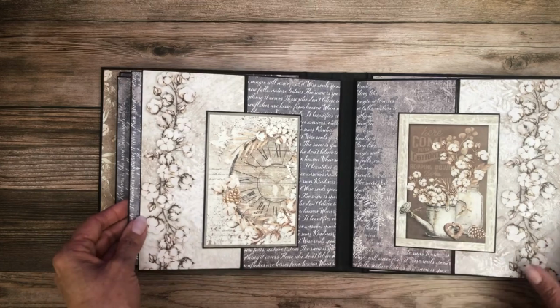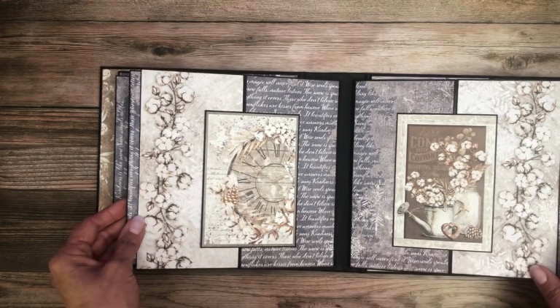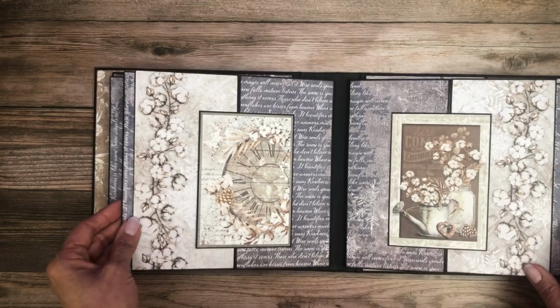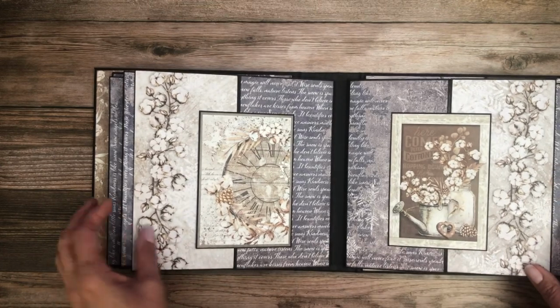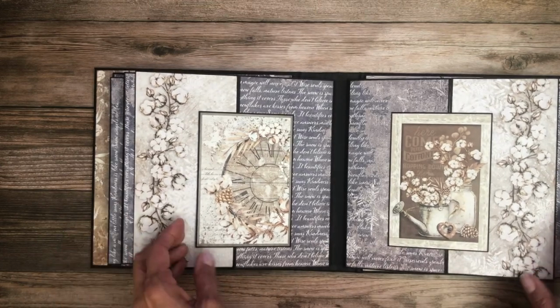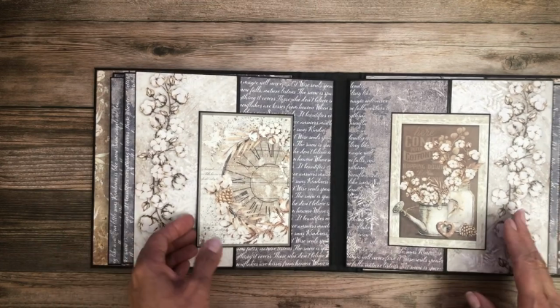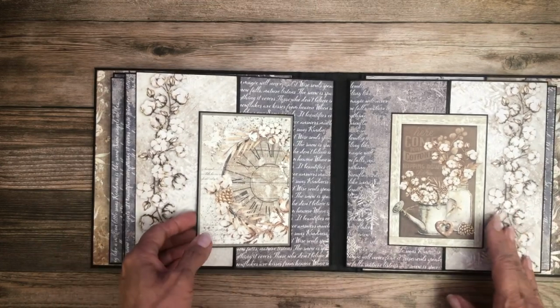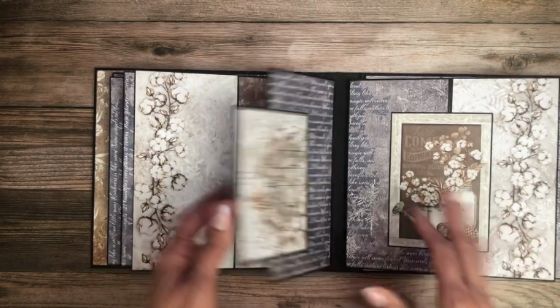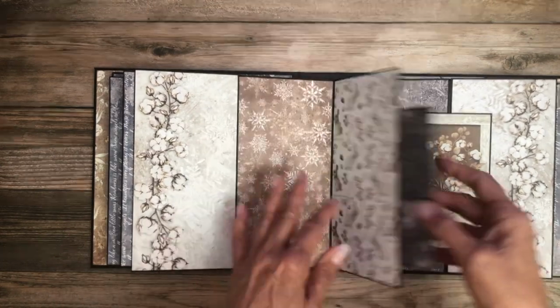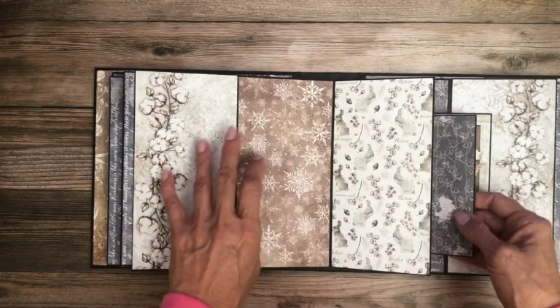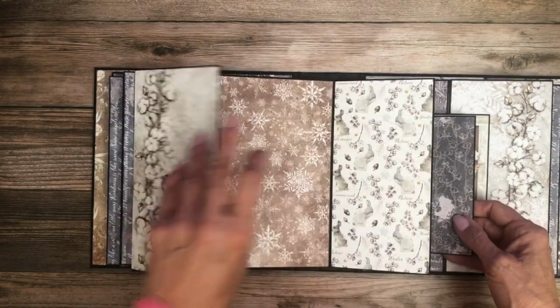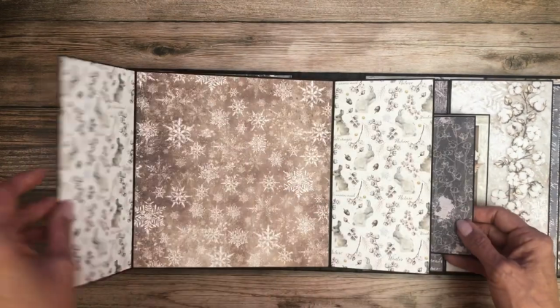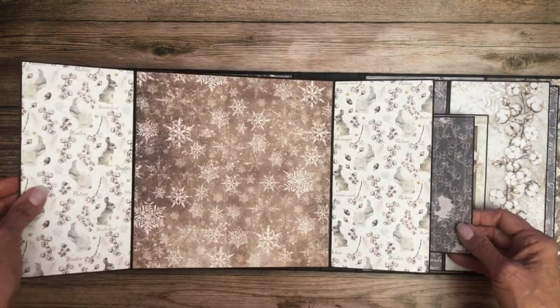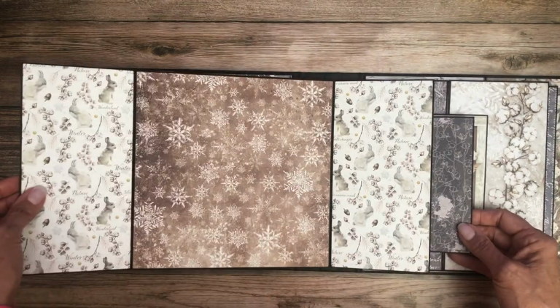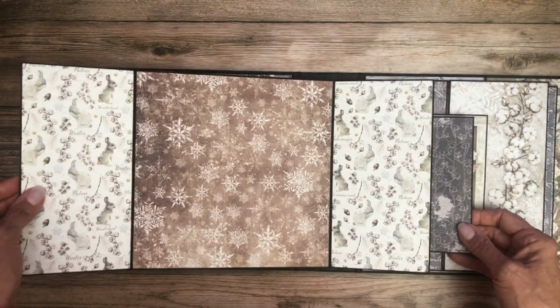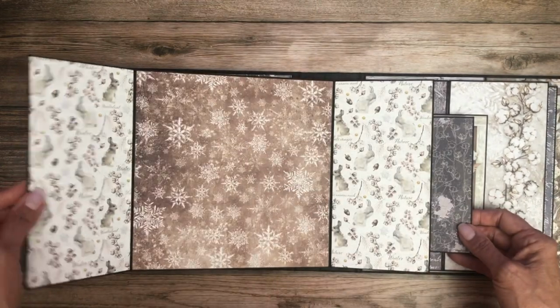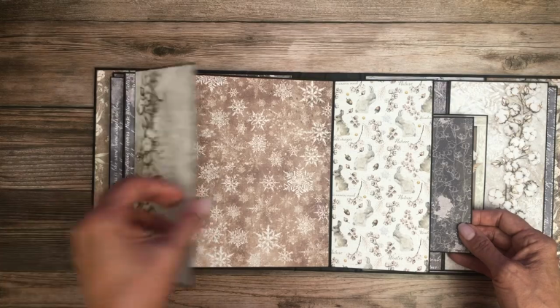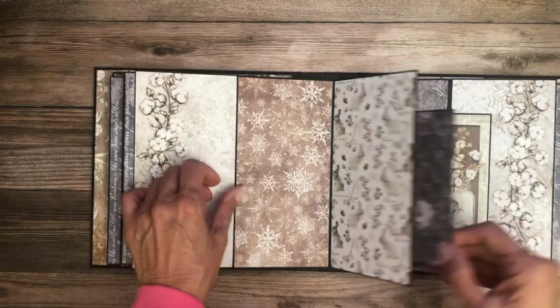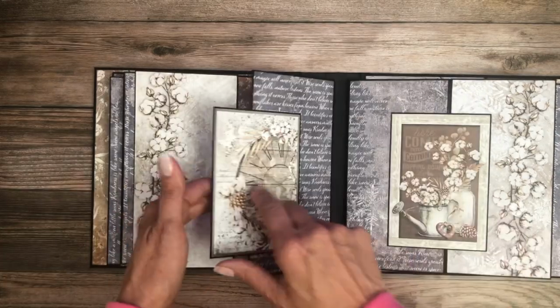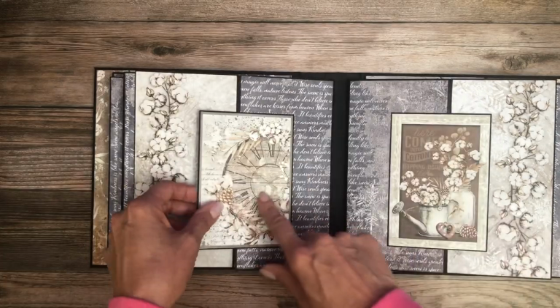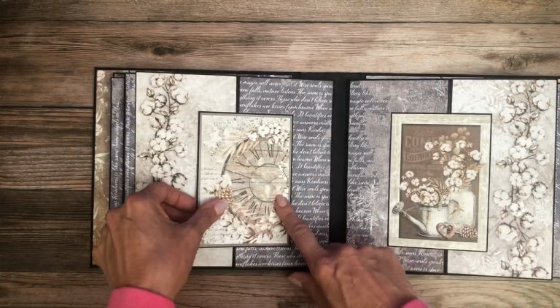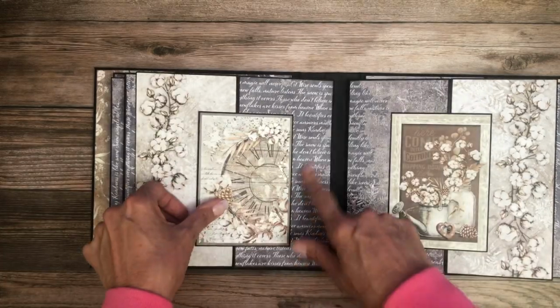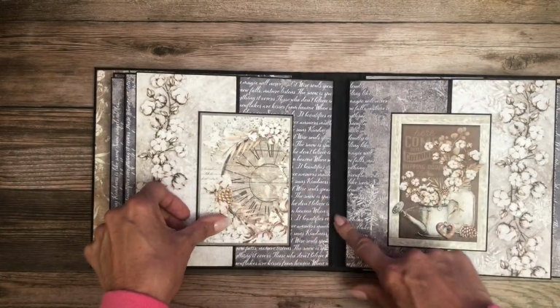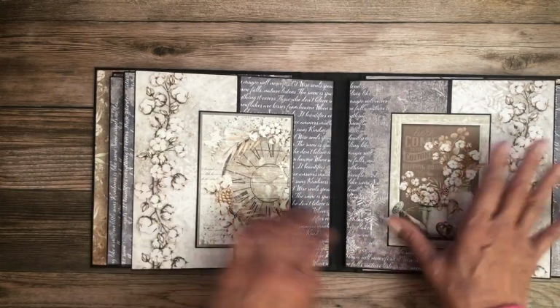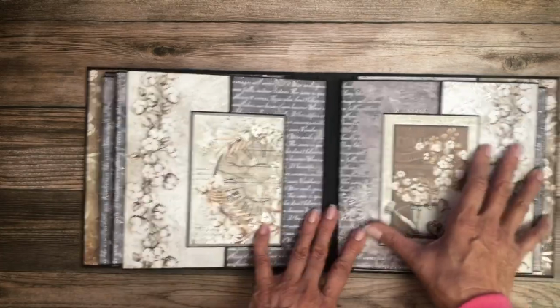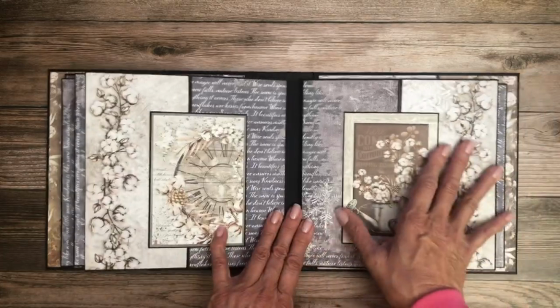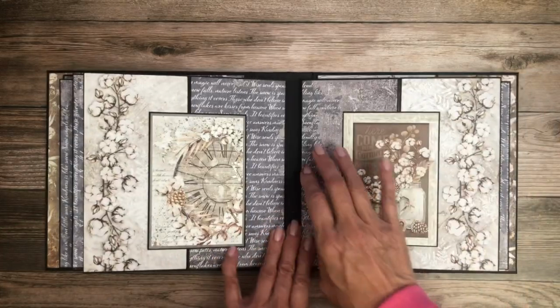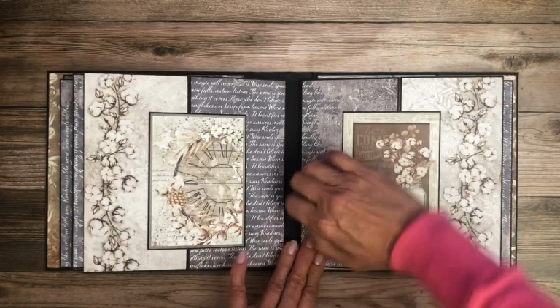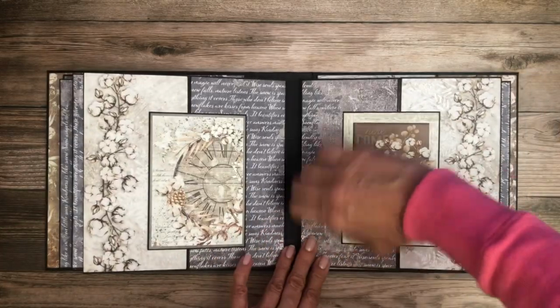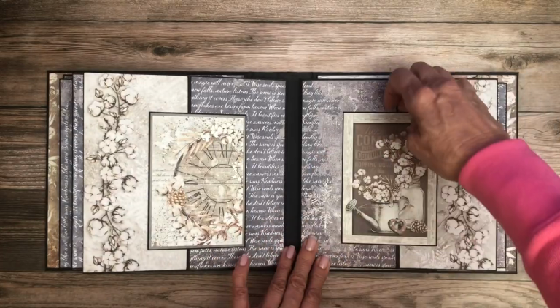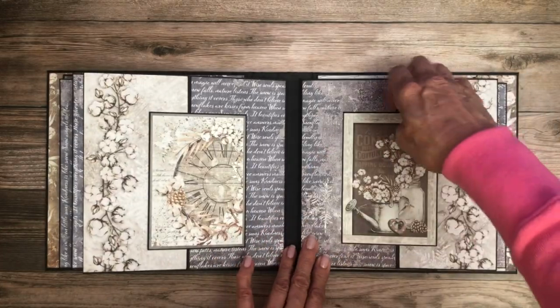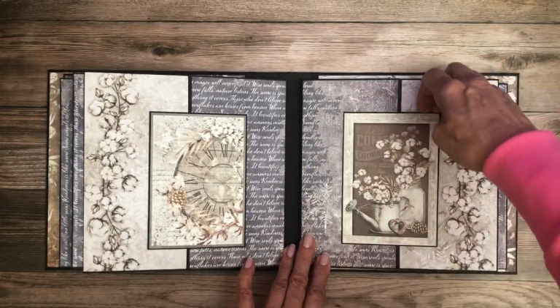Pages four and five are the same design with different papers on the inside and a different cut apart.